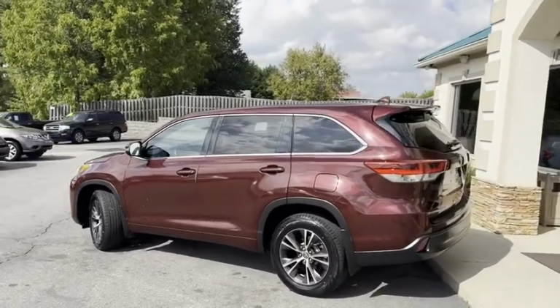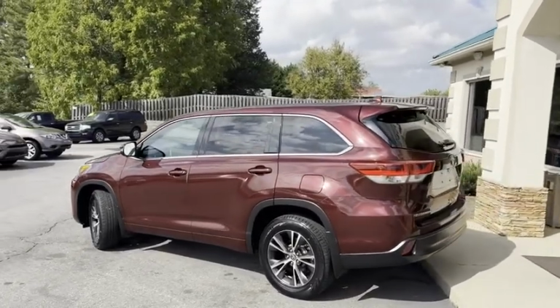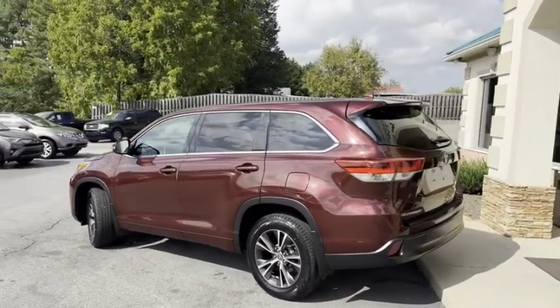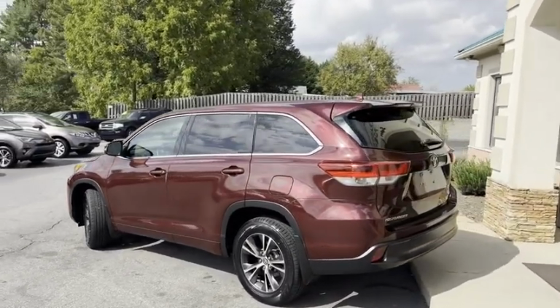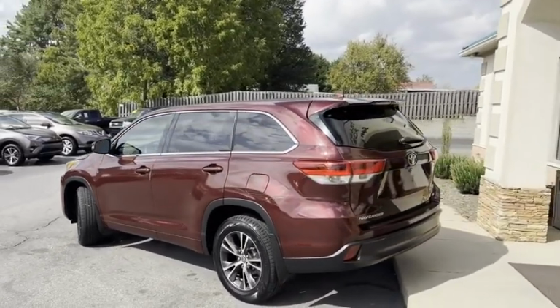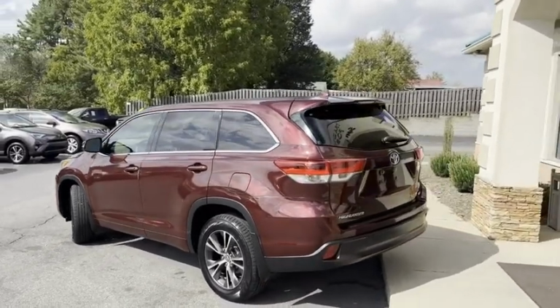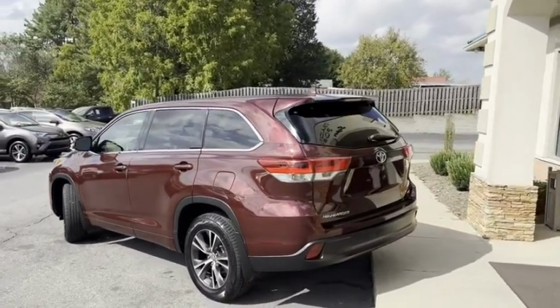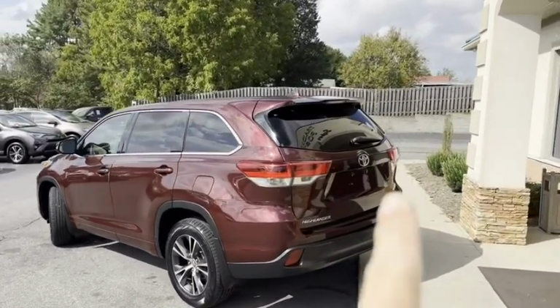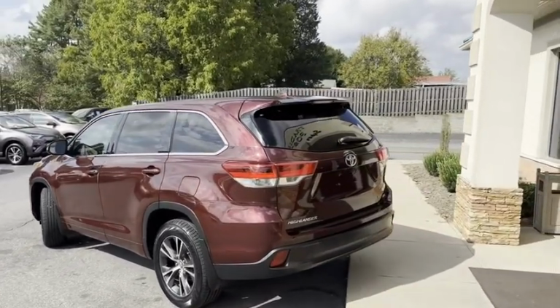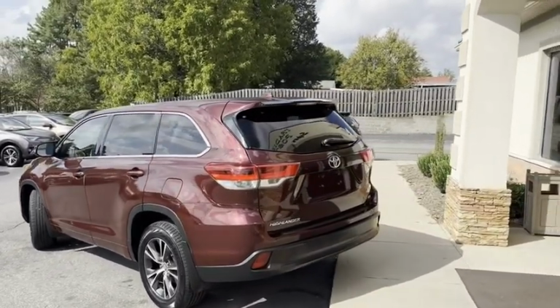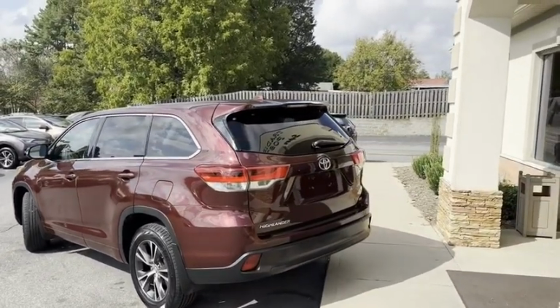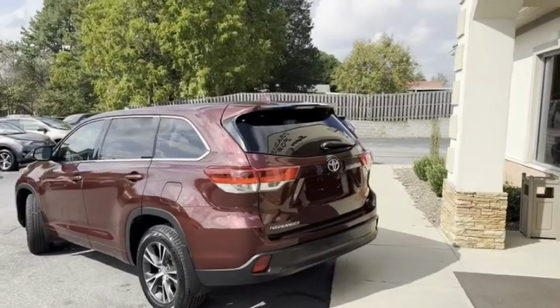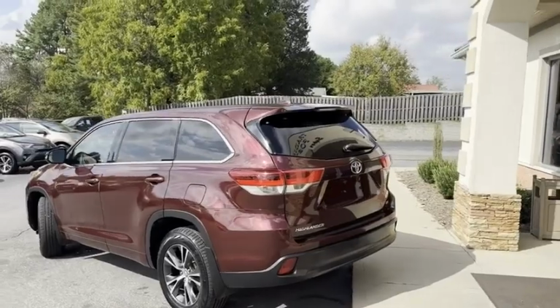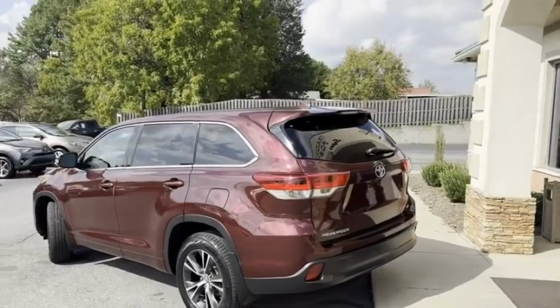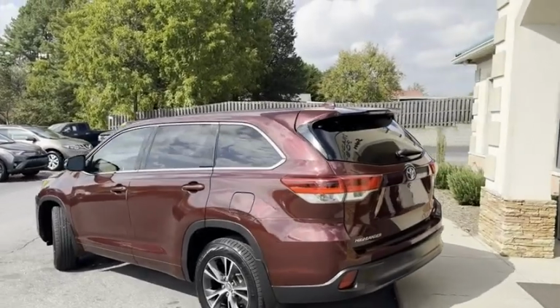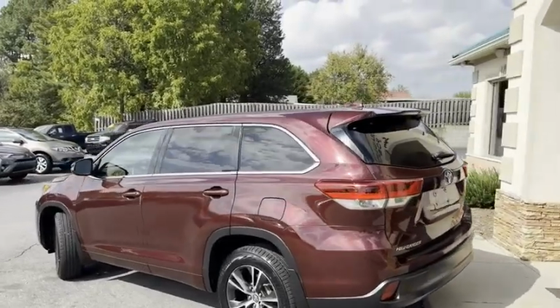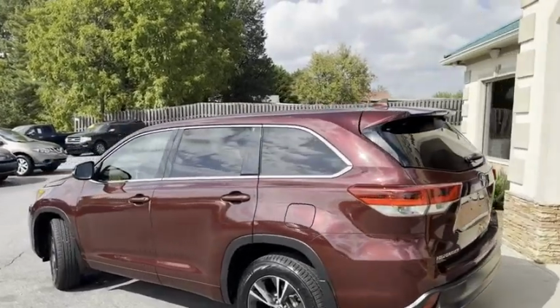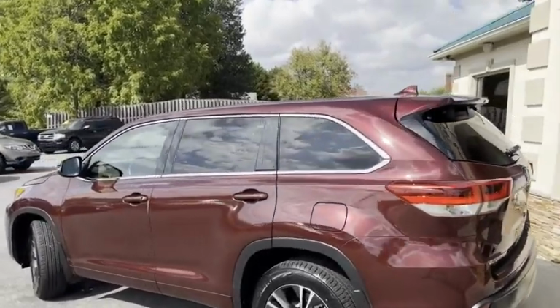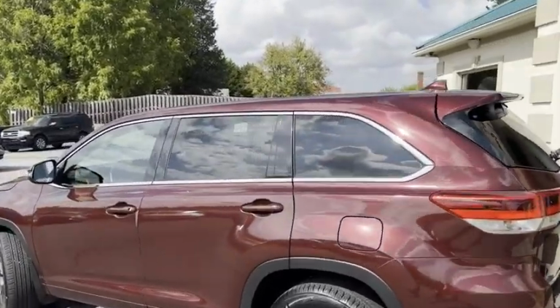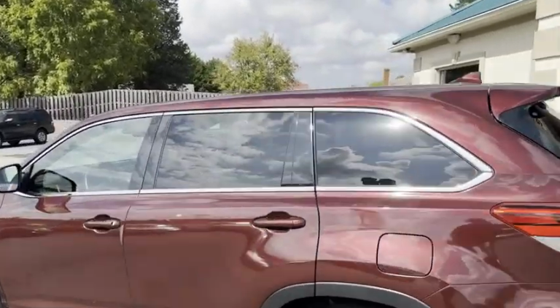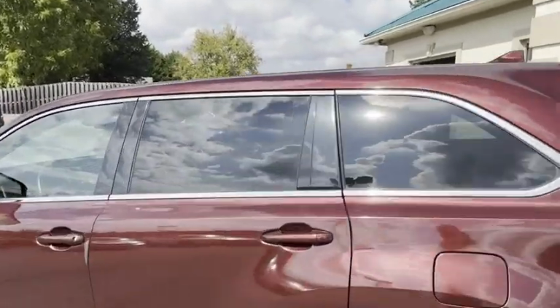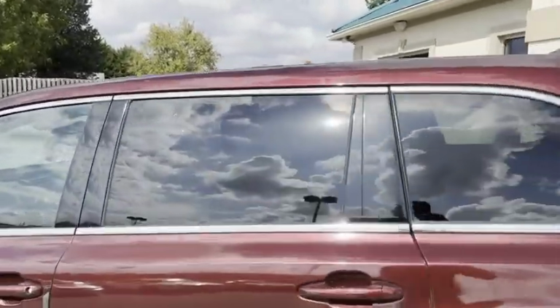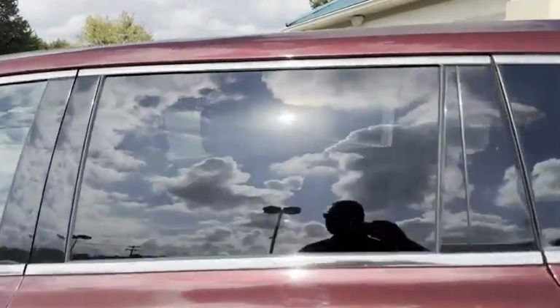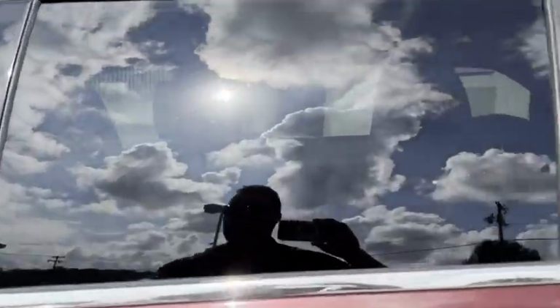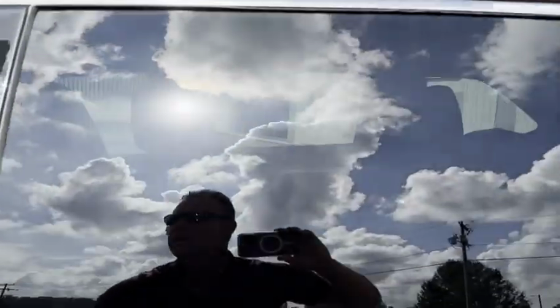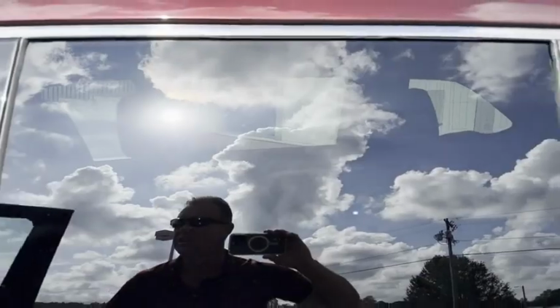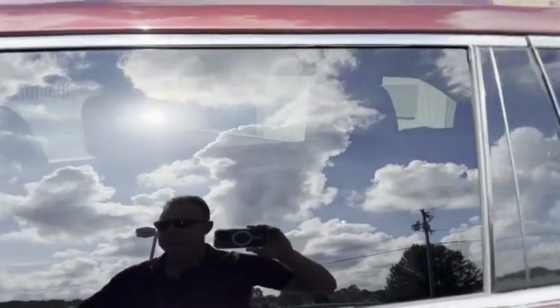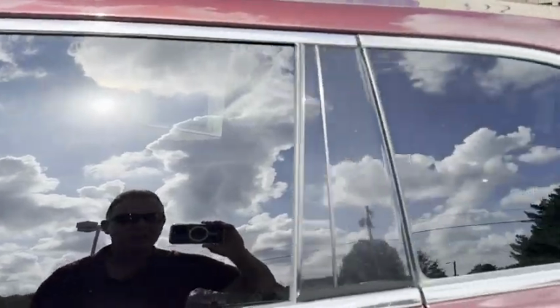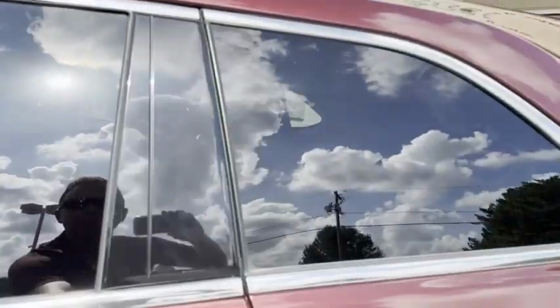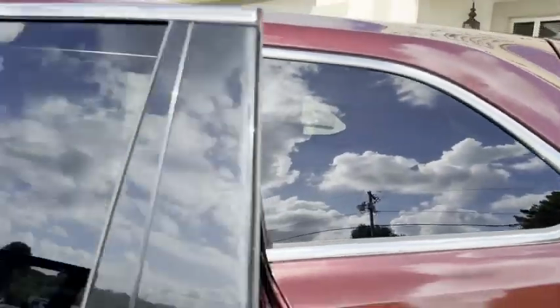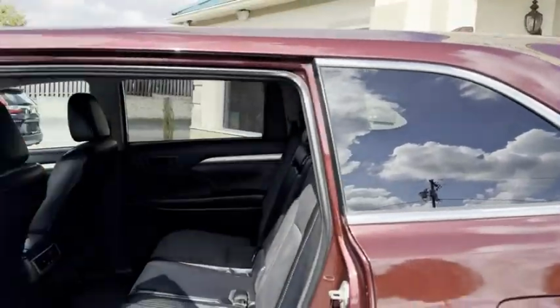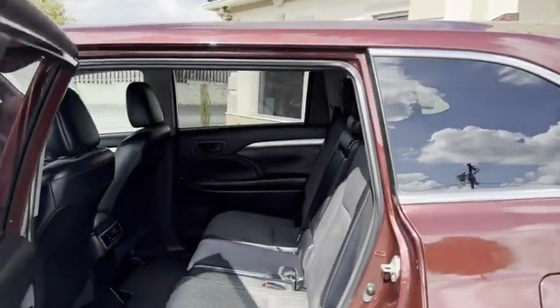It does have third row seating, backup camera, and power lift gate. Let's take a look on the inside. Satellite radio. This thing has plenty of room for the whole family.